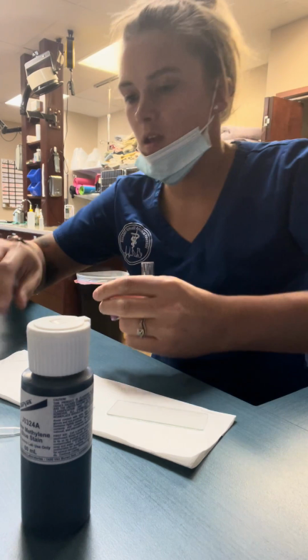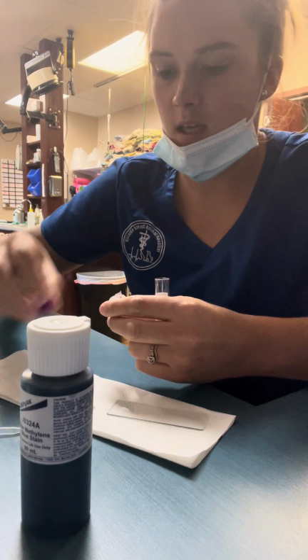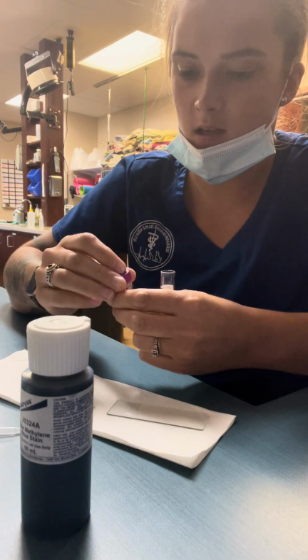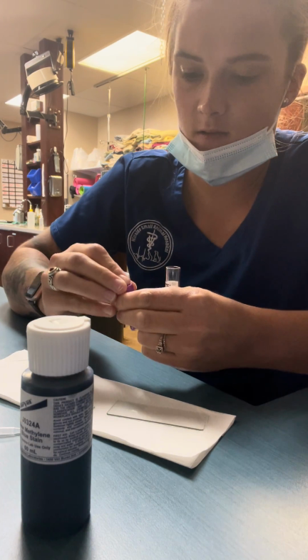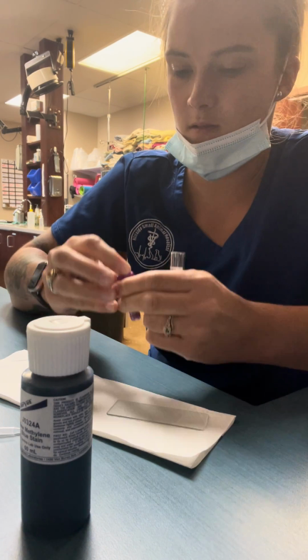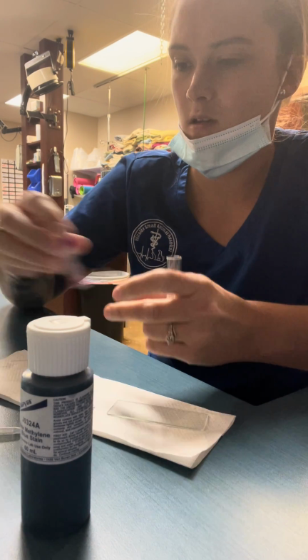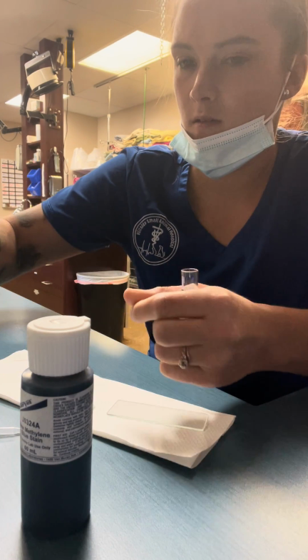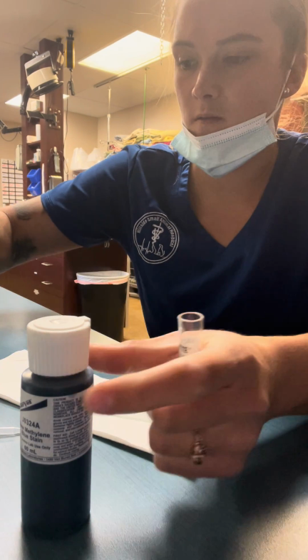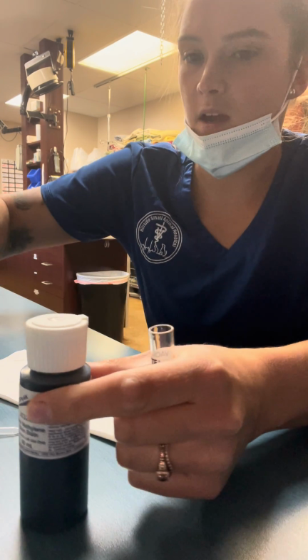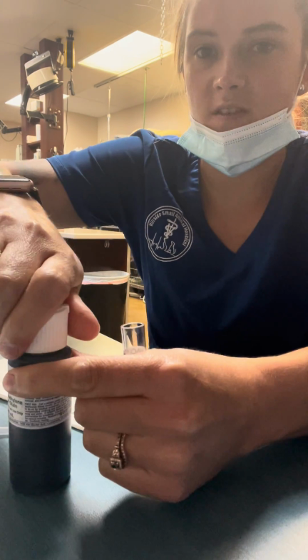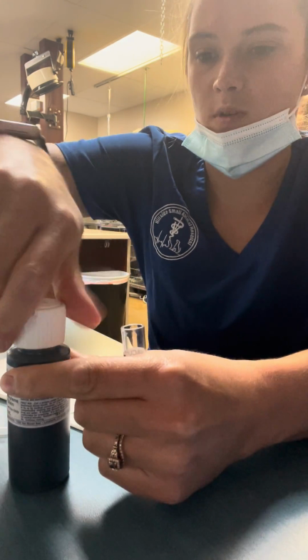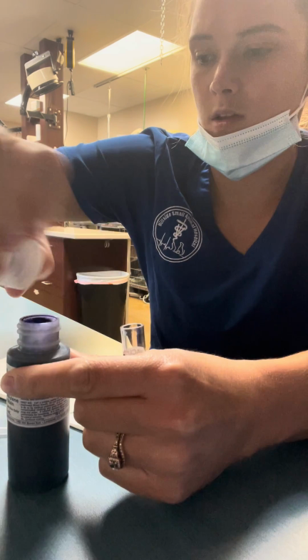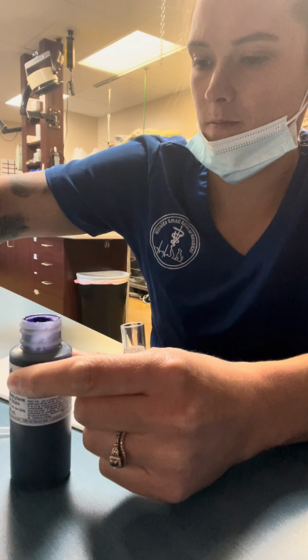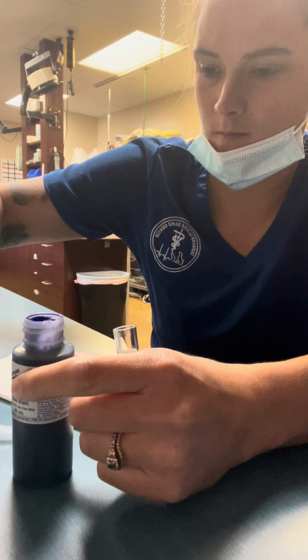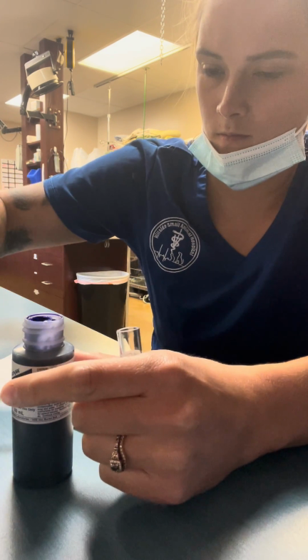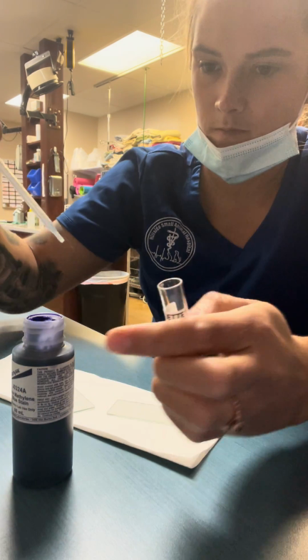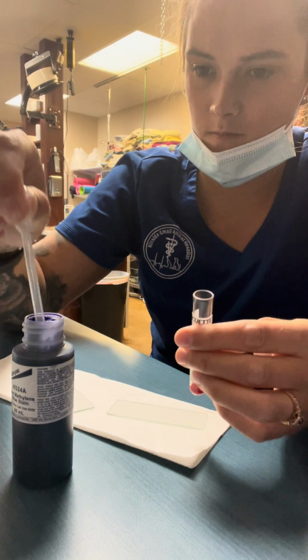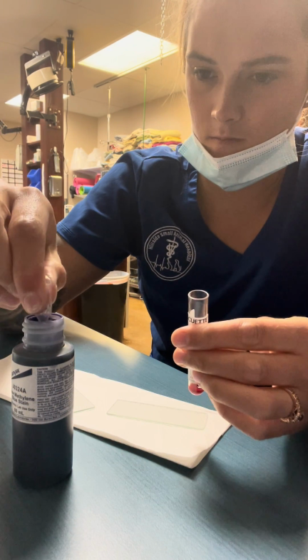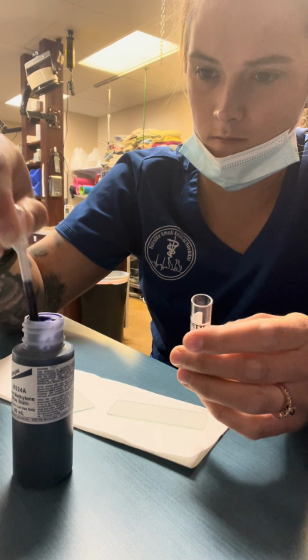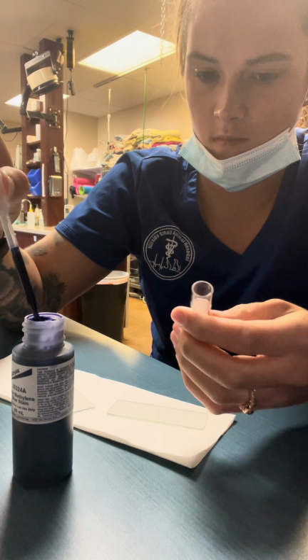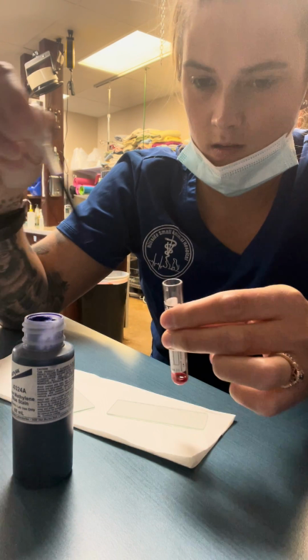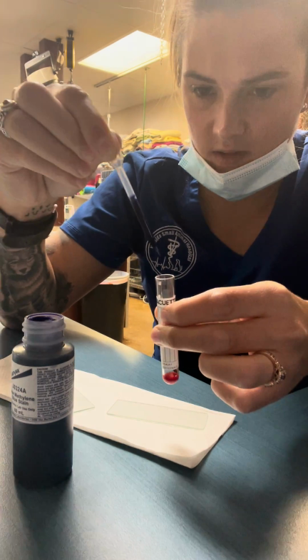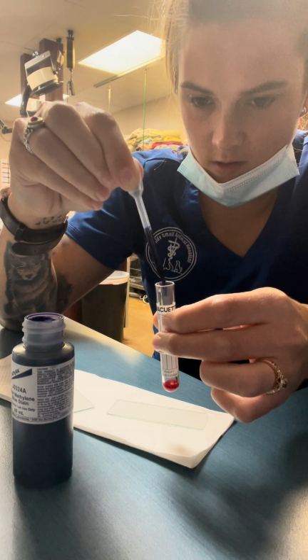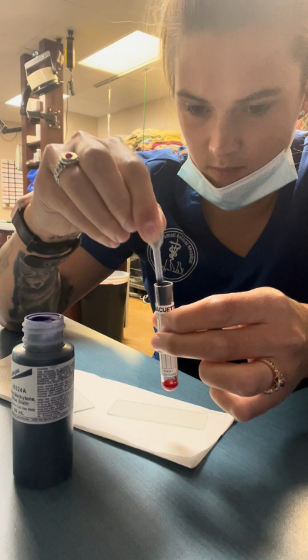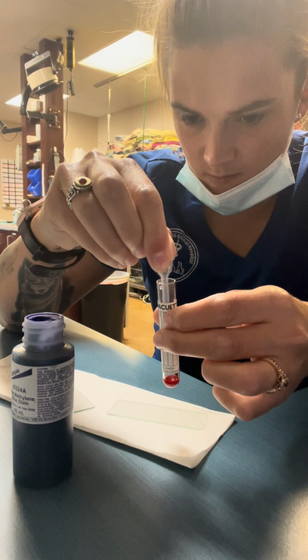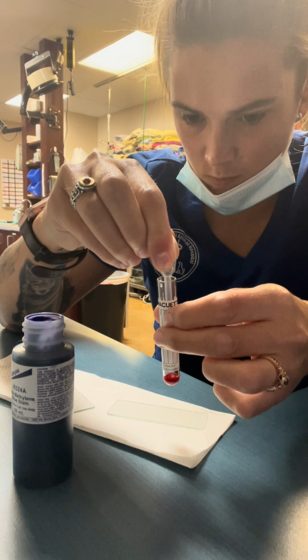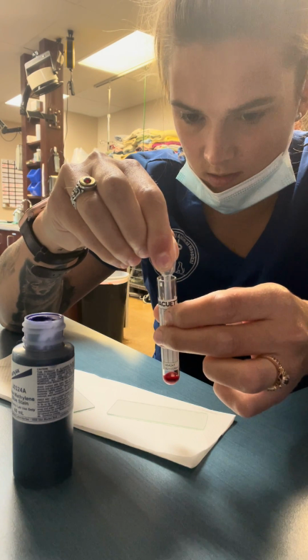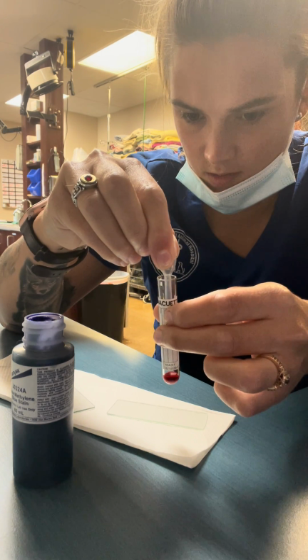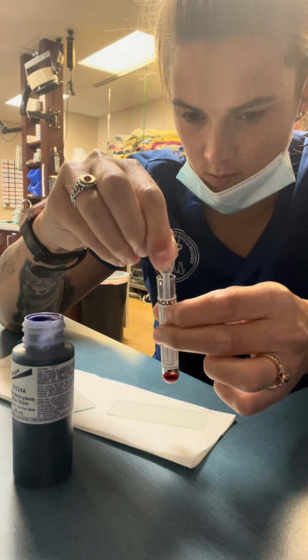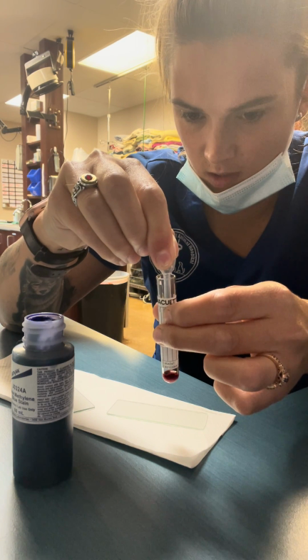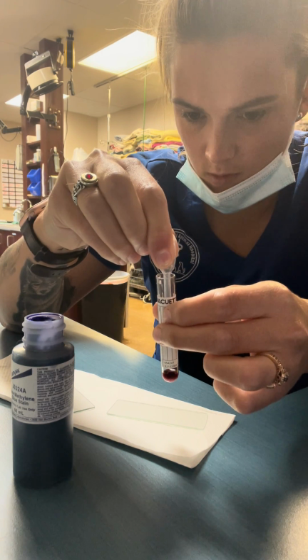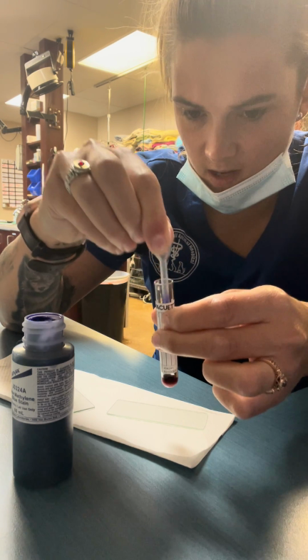And then five drops of my new methylene blue. Same thing, I can go all the way down to the bottom. One, two, three, four, five.